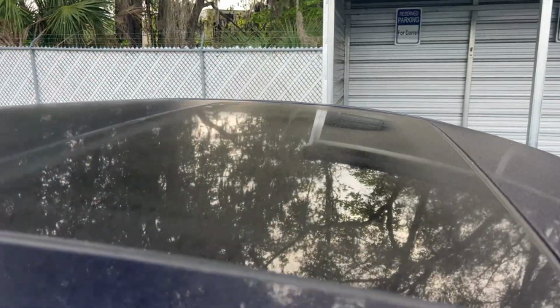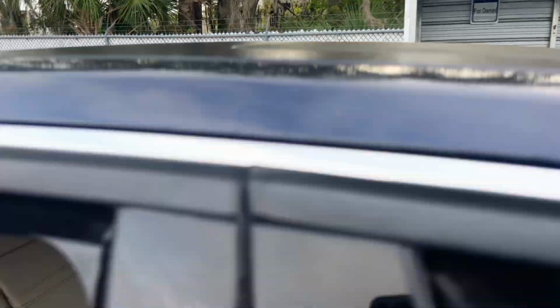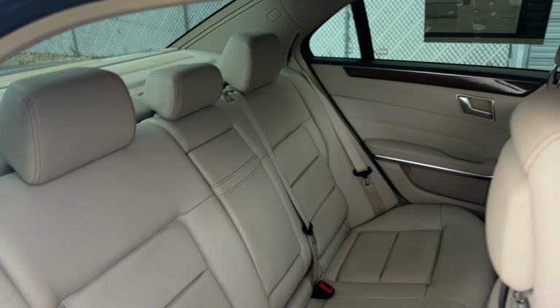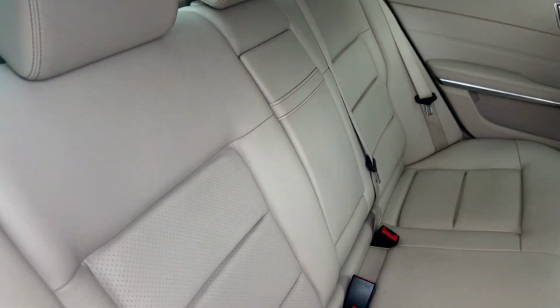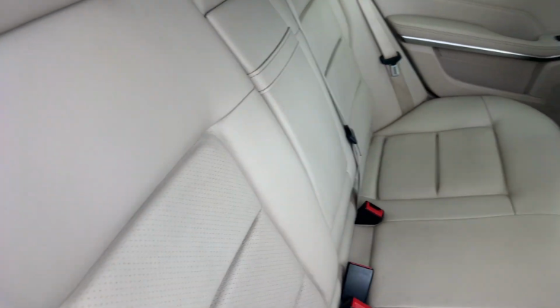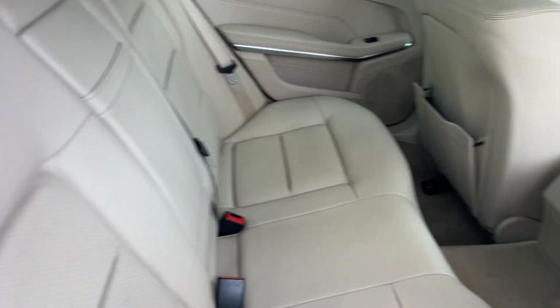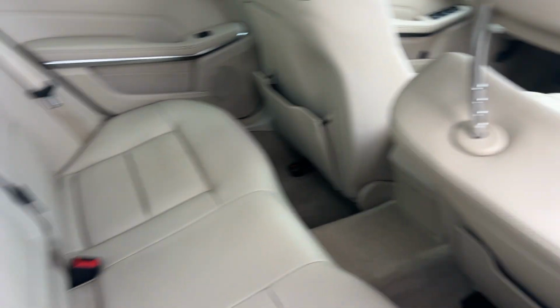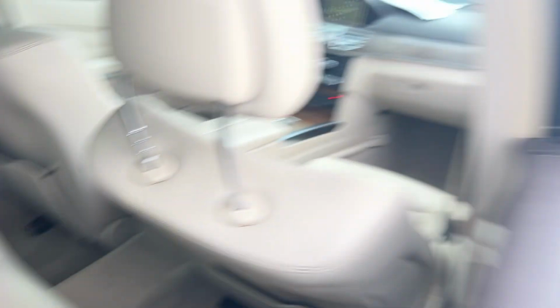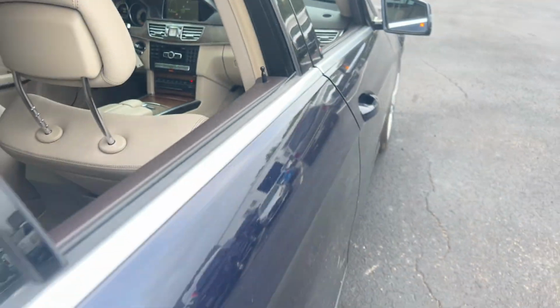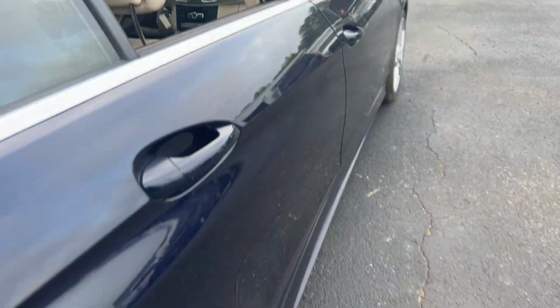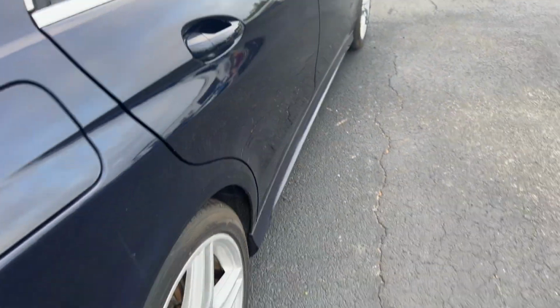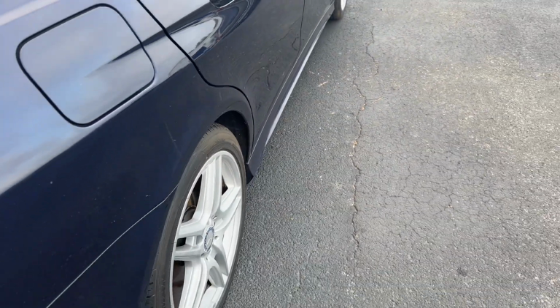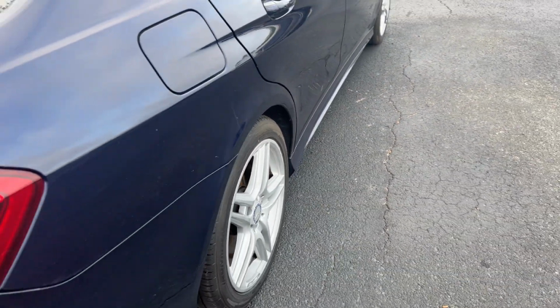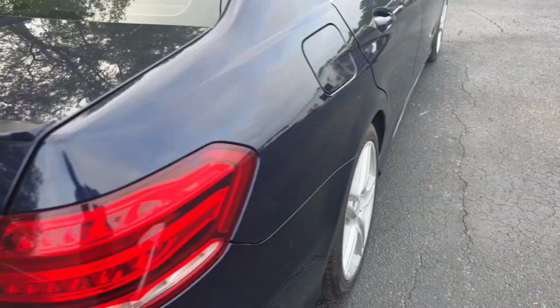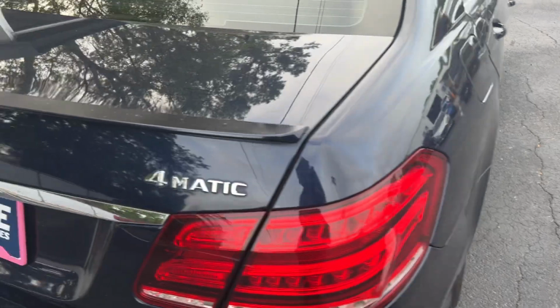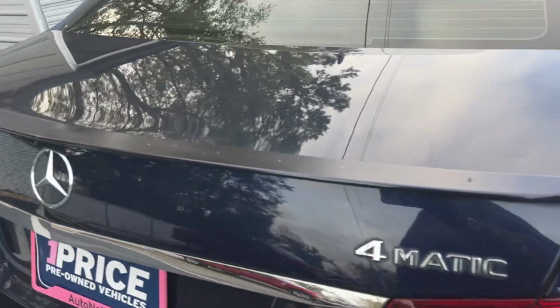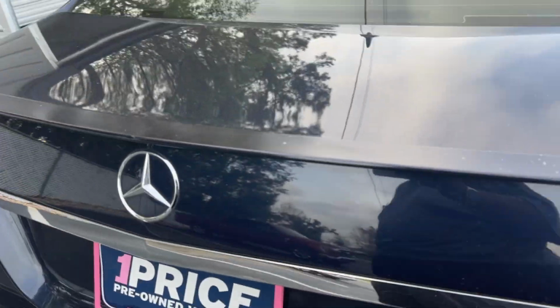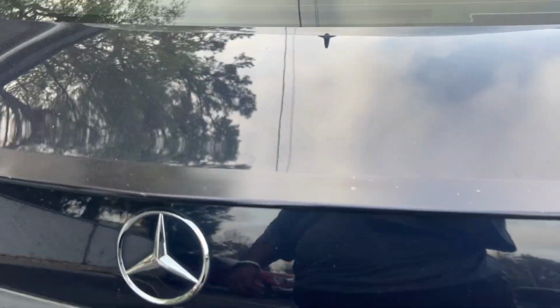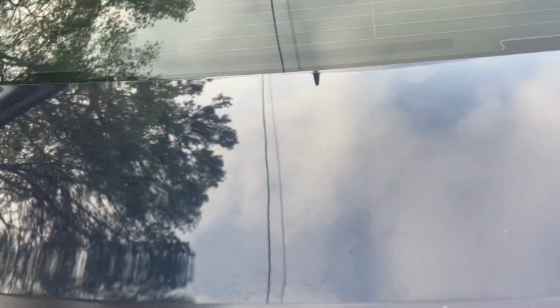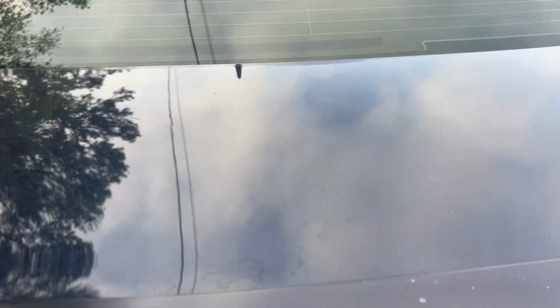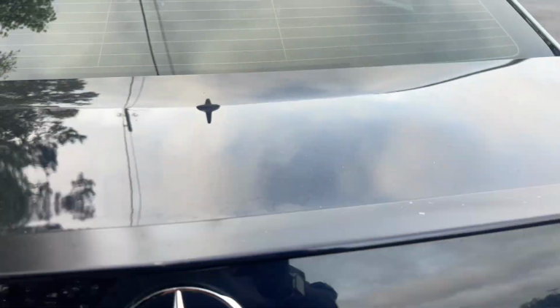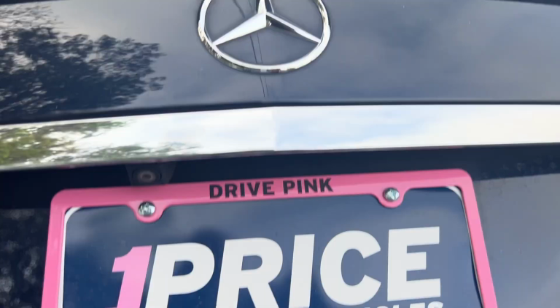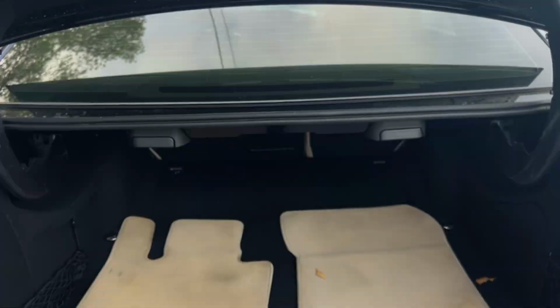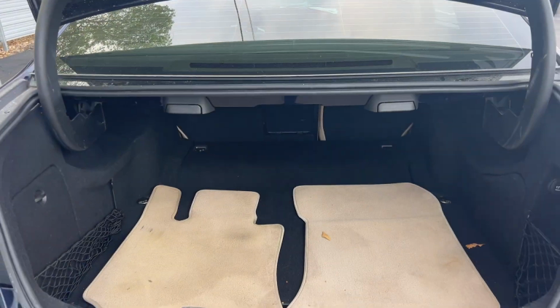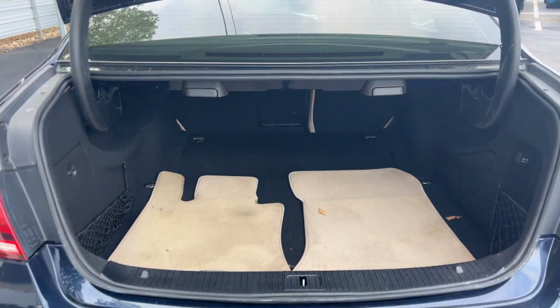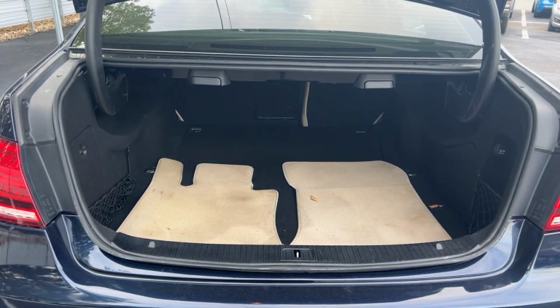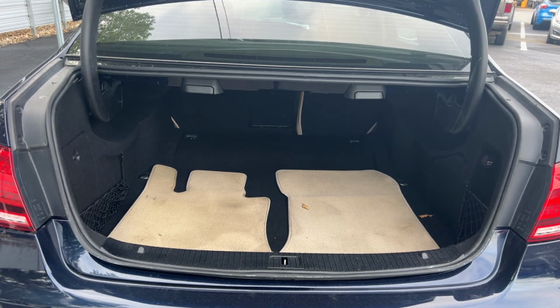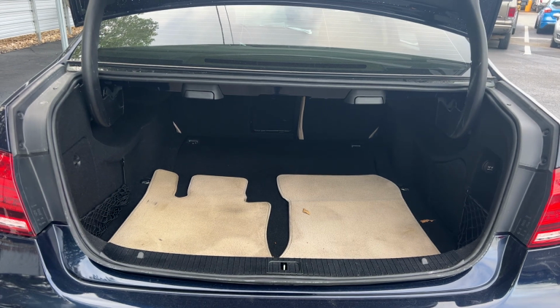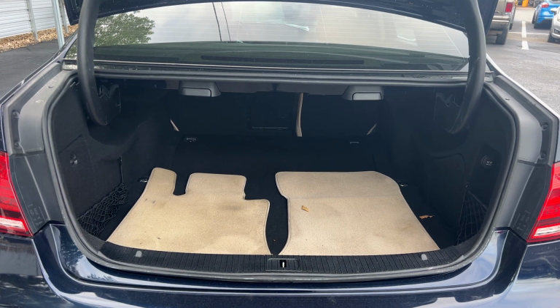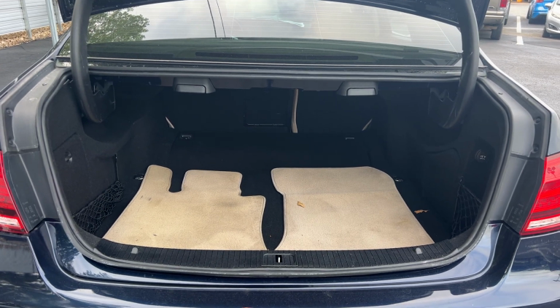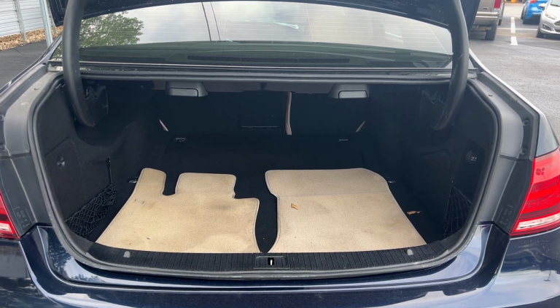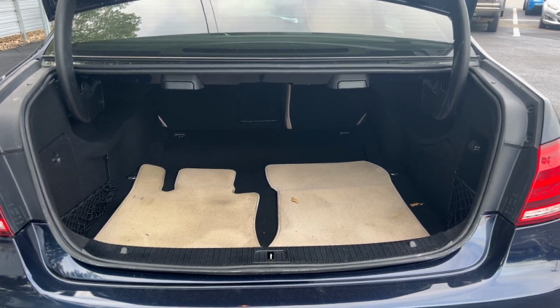Power moonroof. There's a look at the rear seat. Aluminum wheels, rear lip spoiler, large trunk, and the rear seats fold down for additional storage.